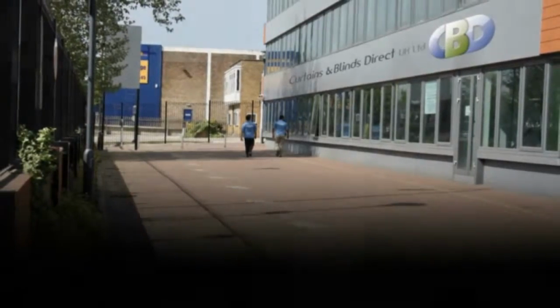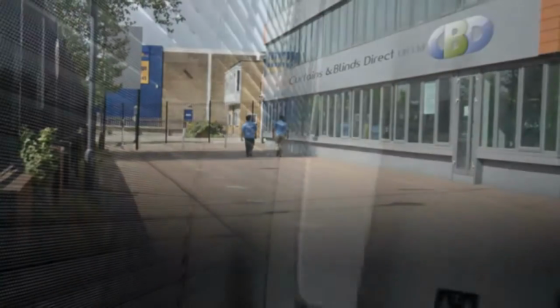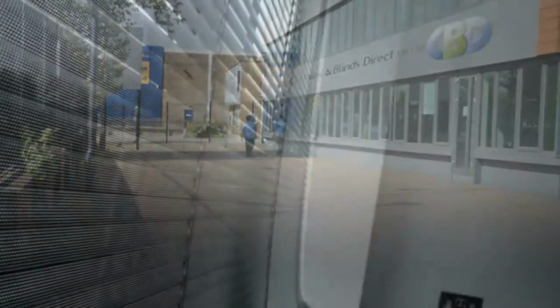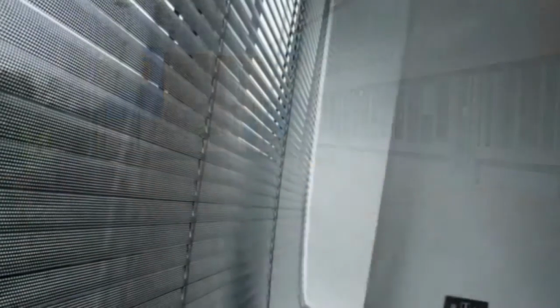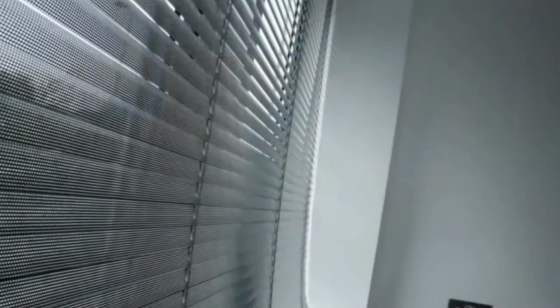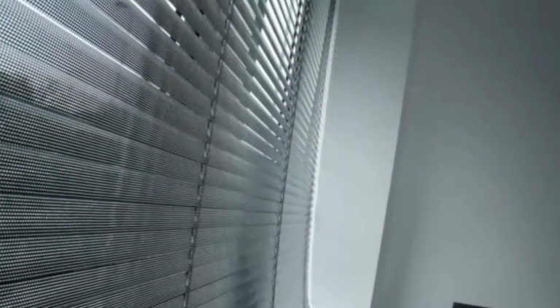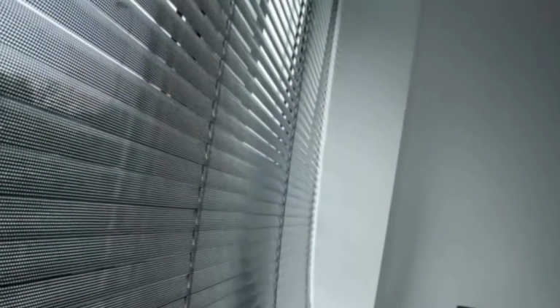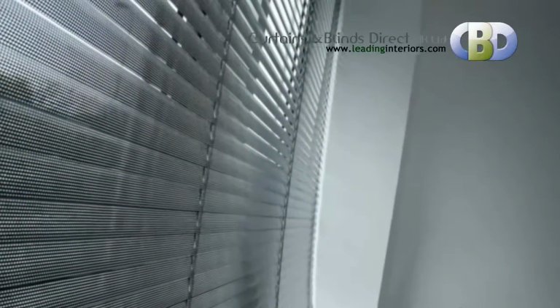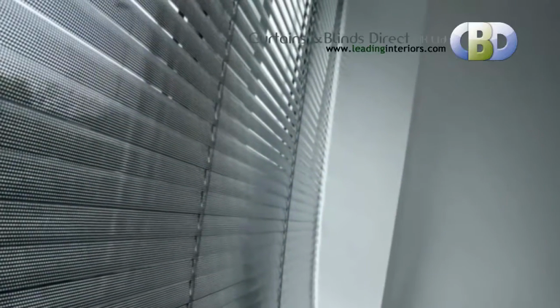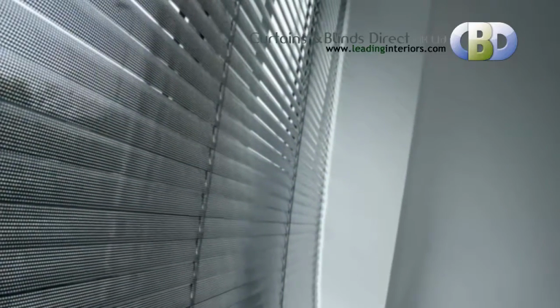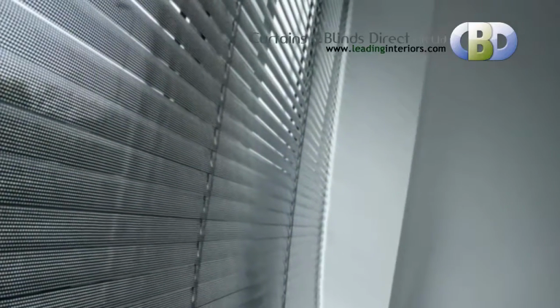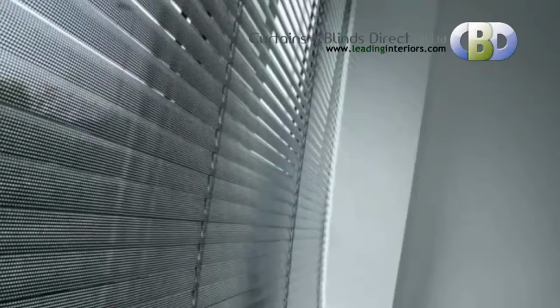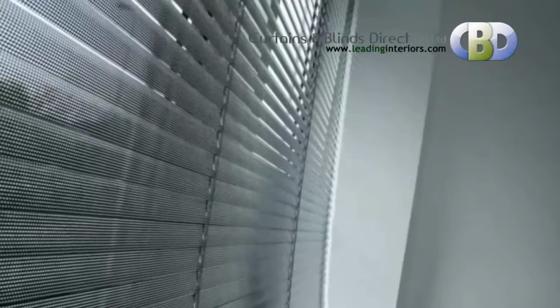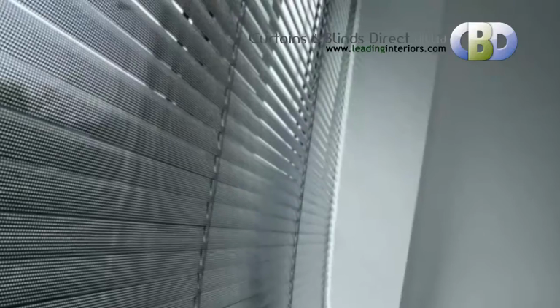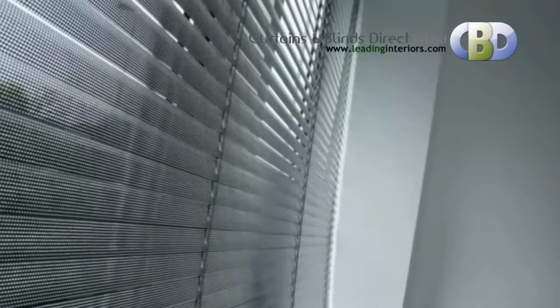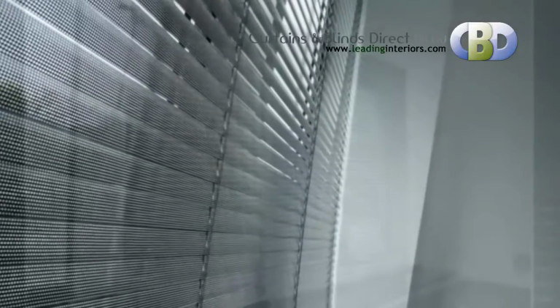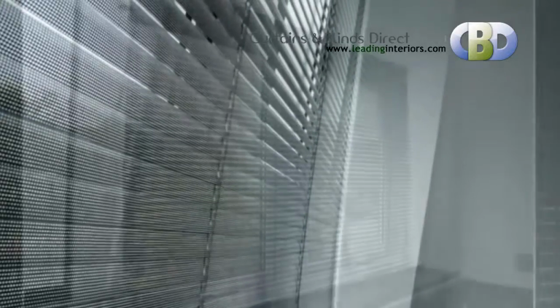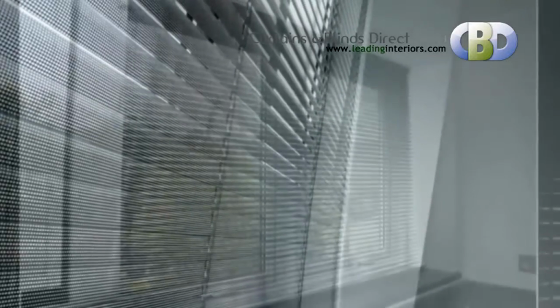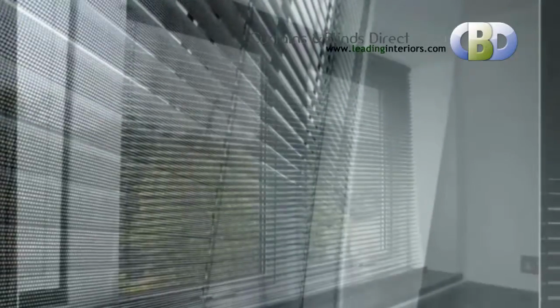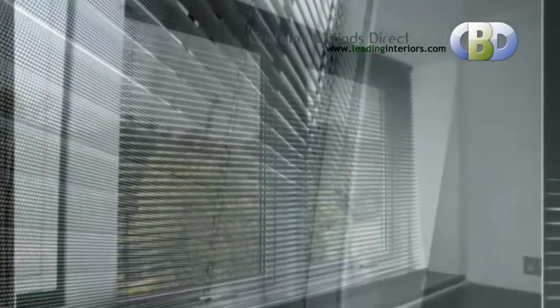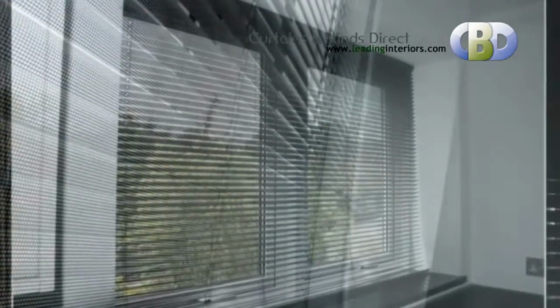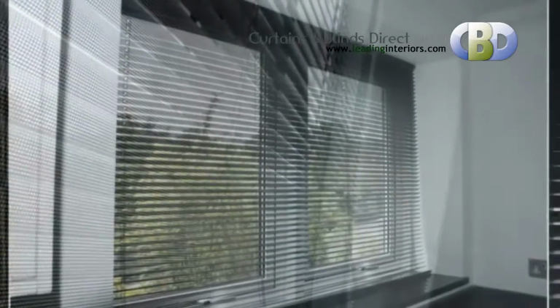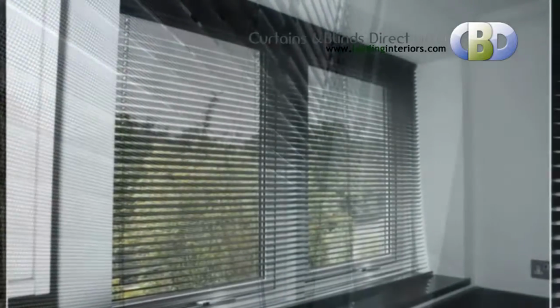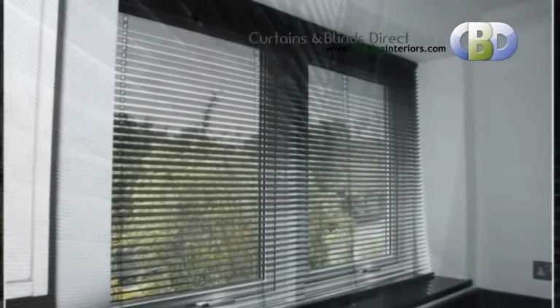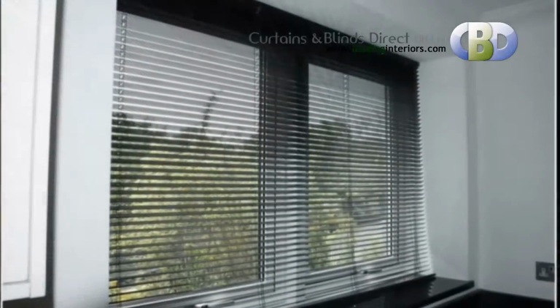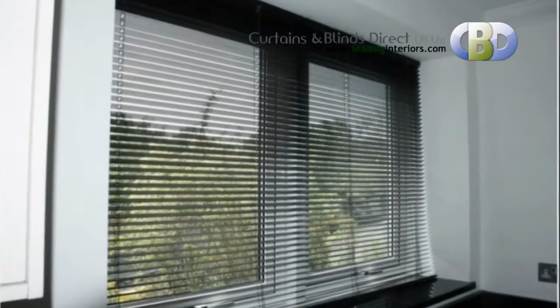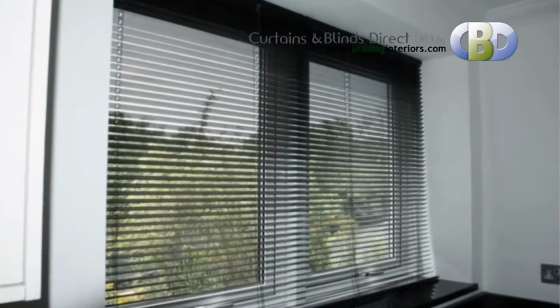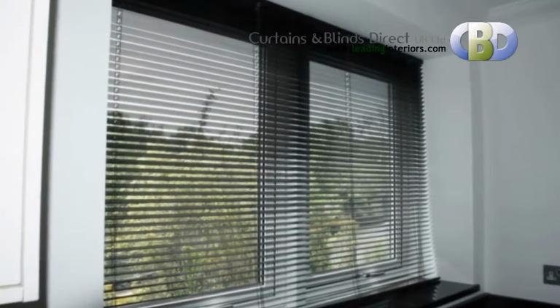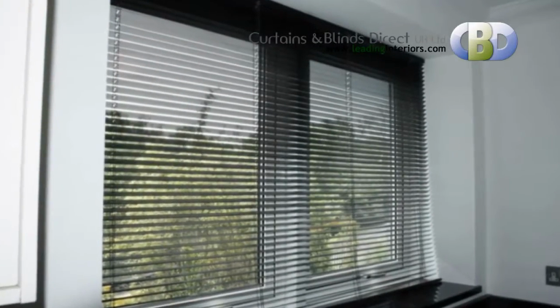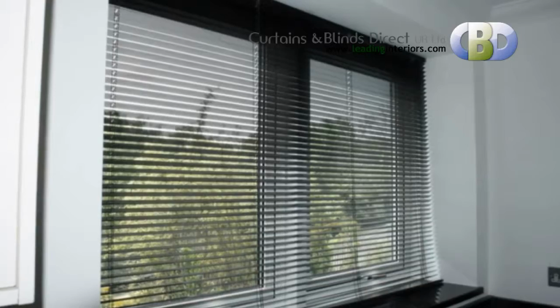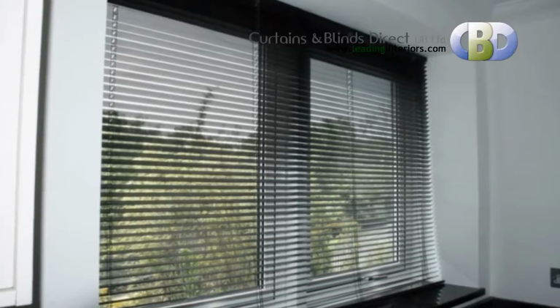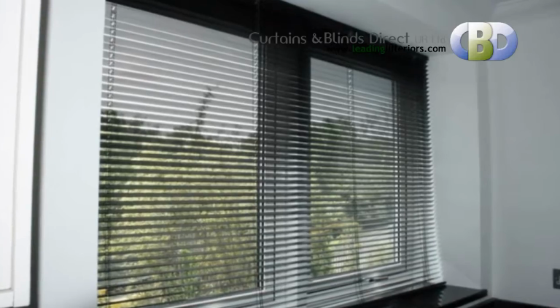Trading with Curtains and Blinds Direct UK Ltd. will give you memories you will cherish for years. Happy shopping at leadinginteriors.com.